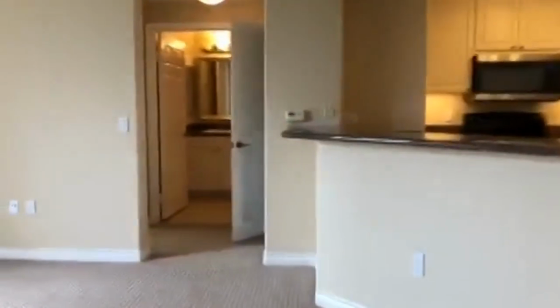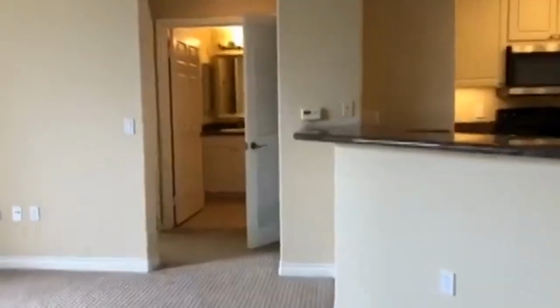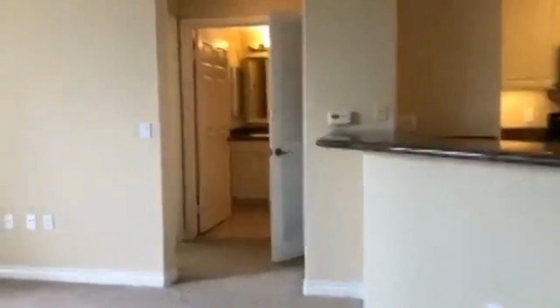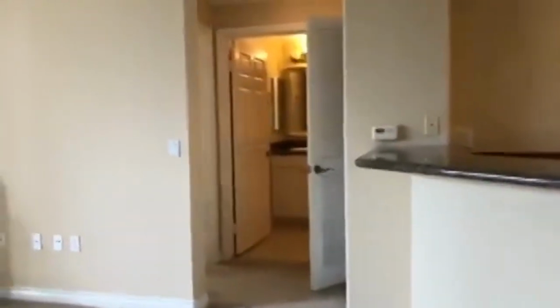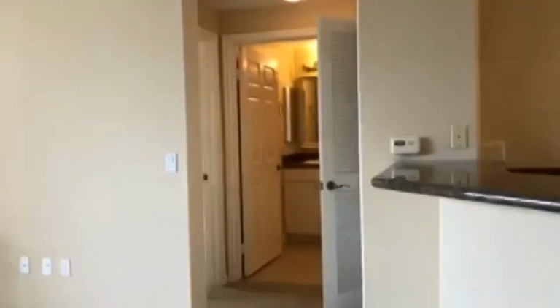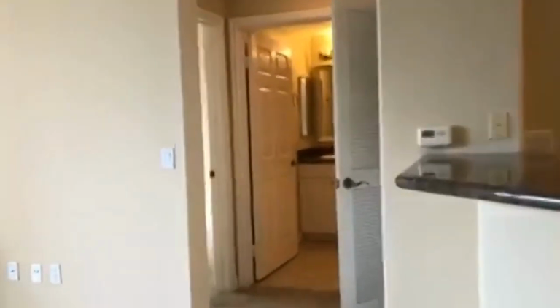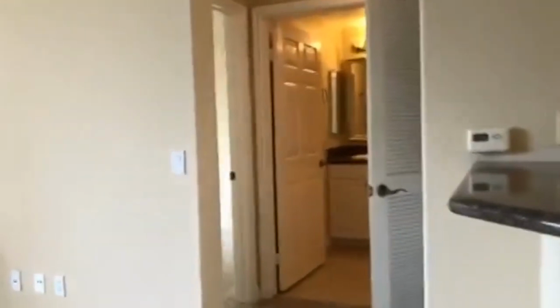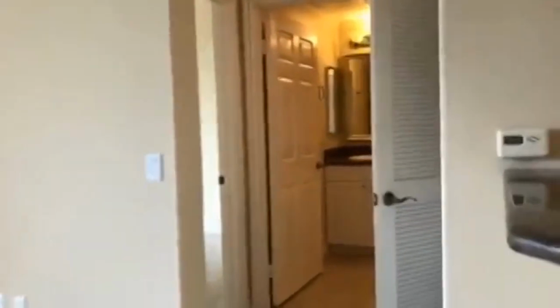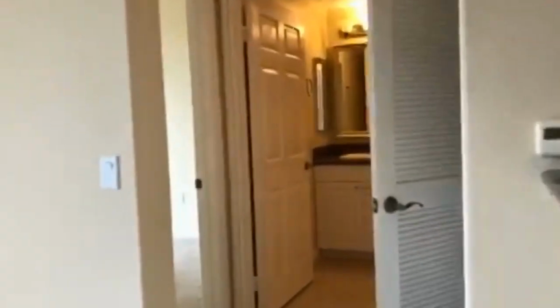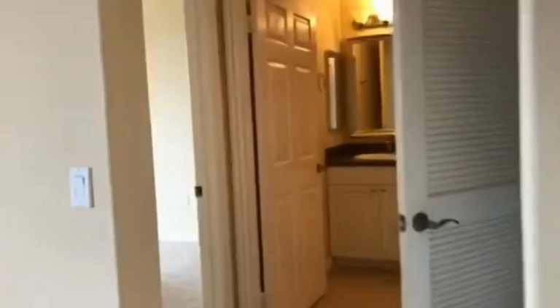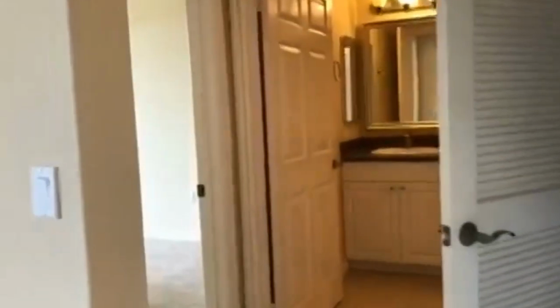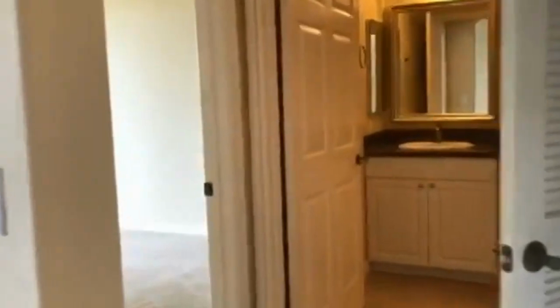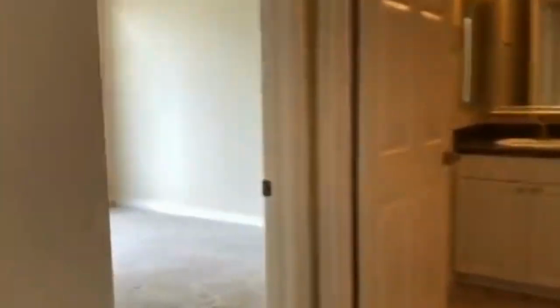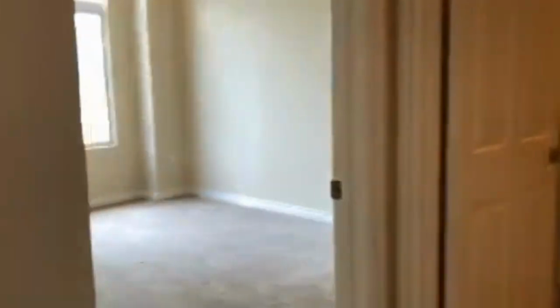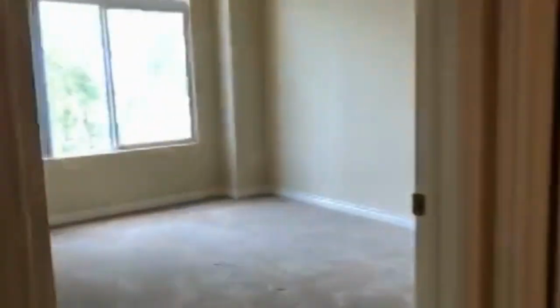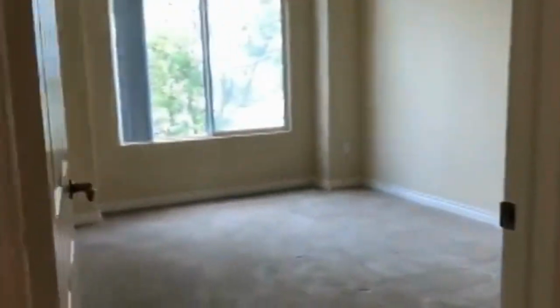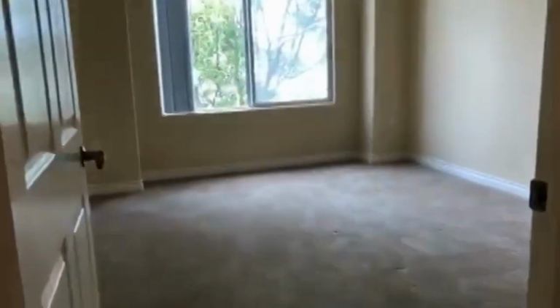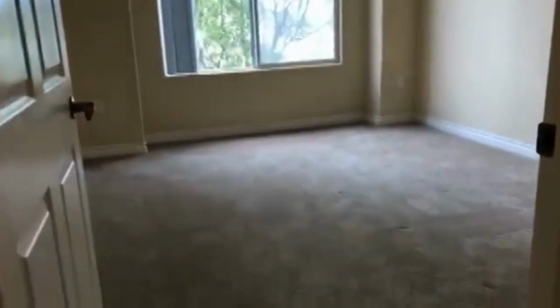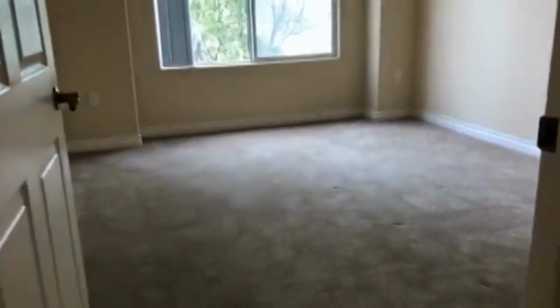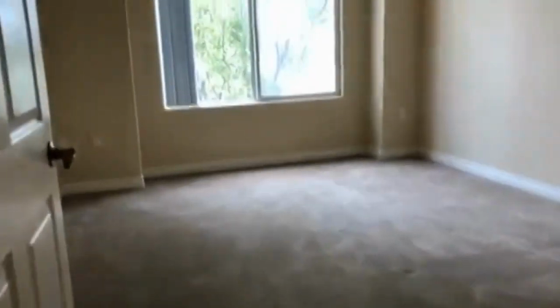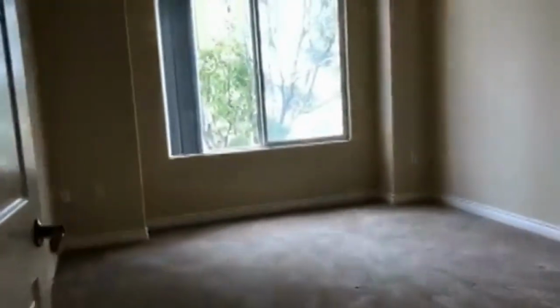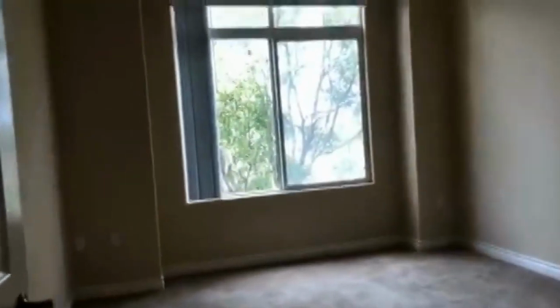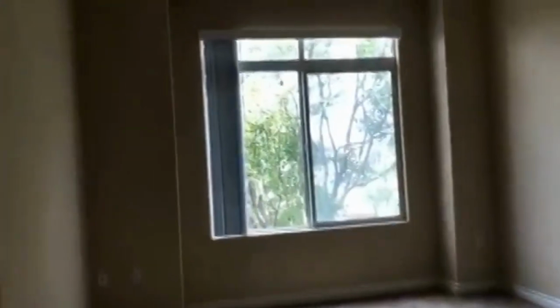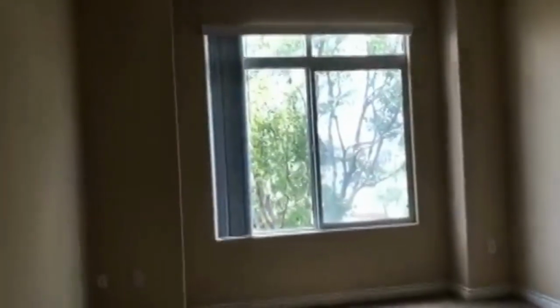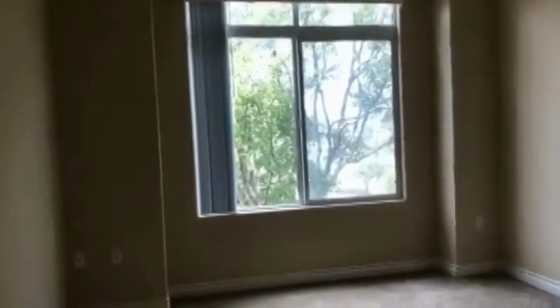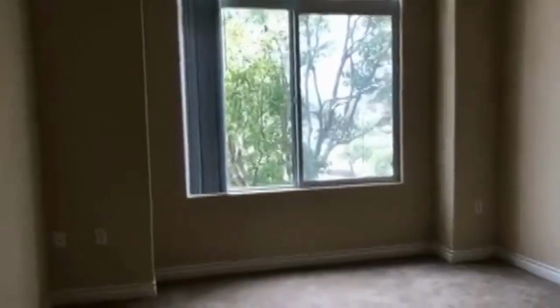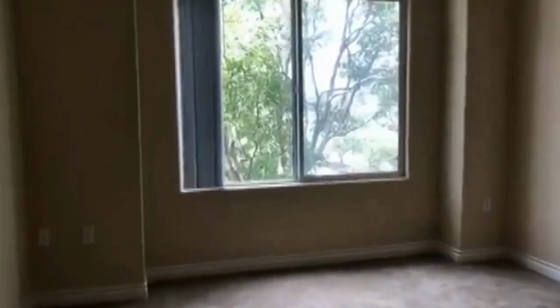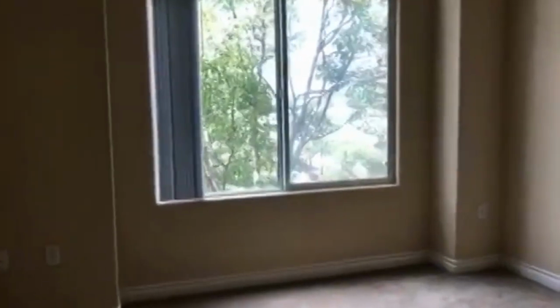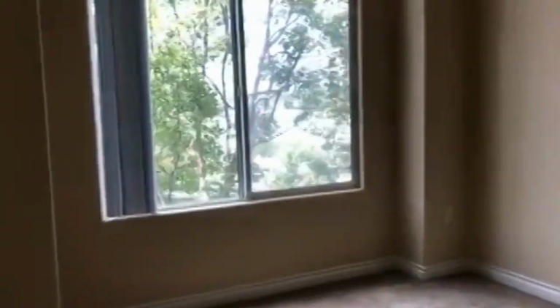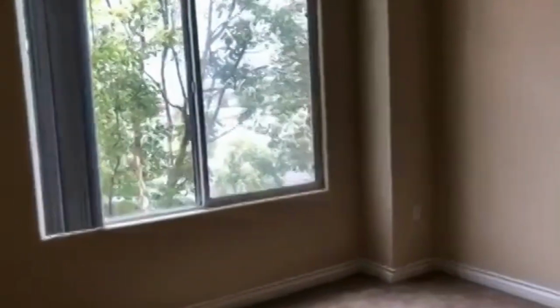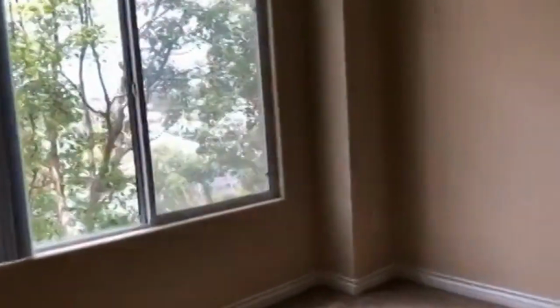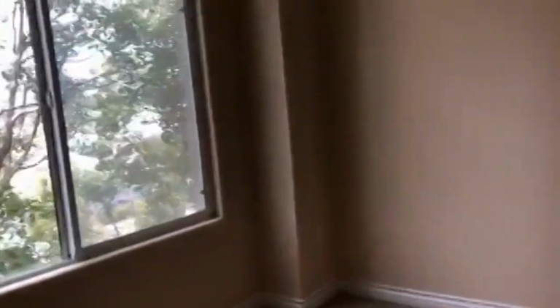We'll go to the guest bedroom and bathroom. This is the guest bedroom, featuring large windows with plenty of natural light.